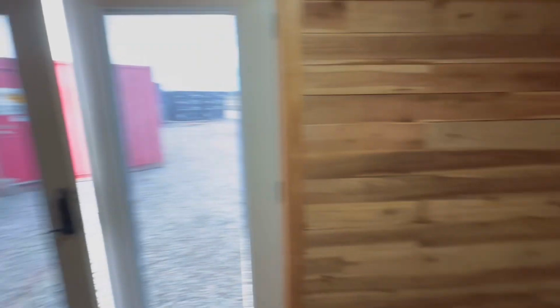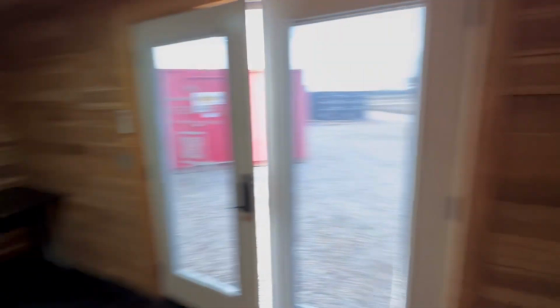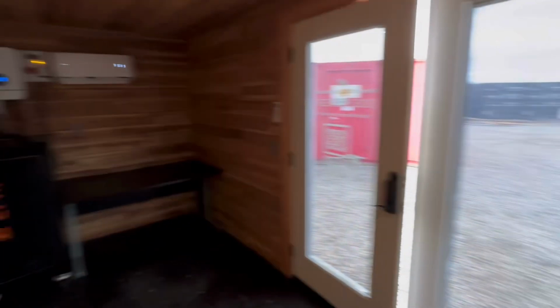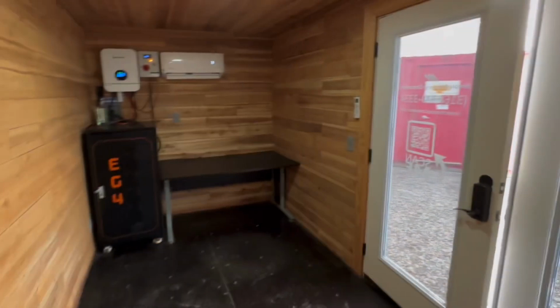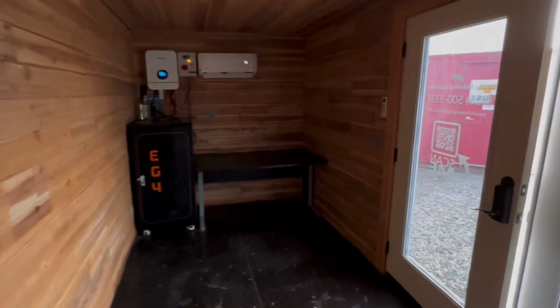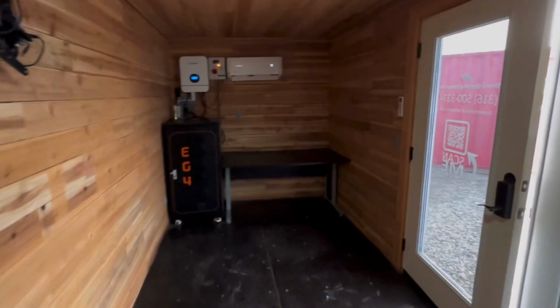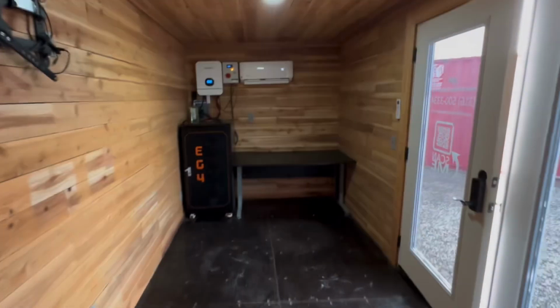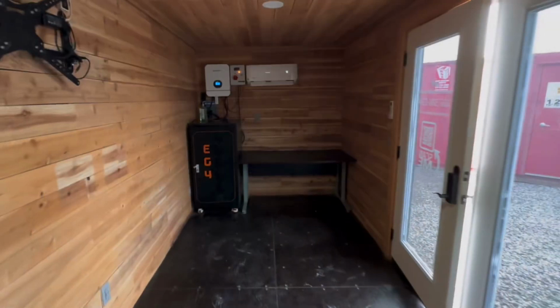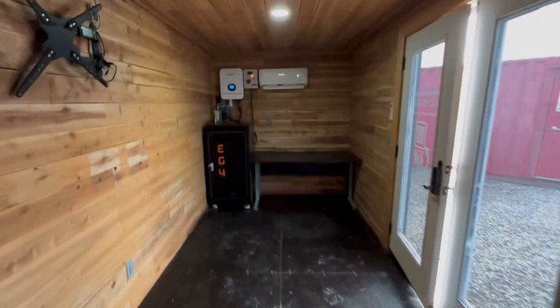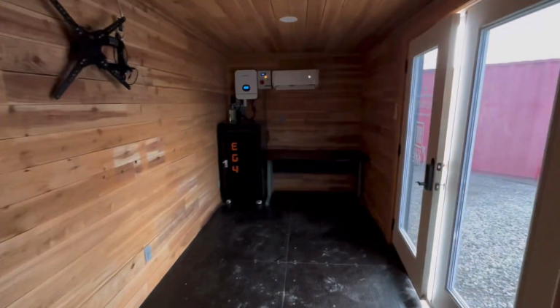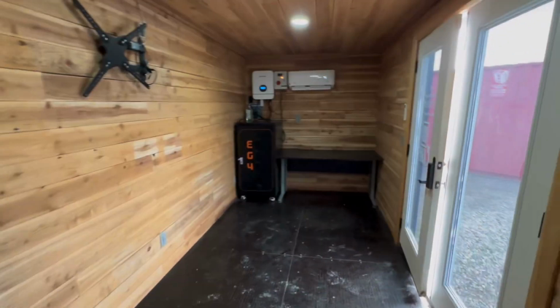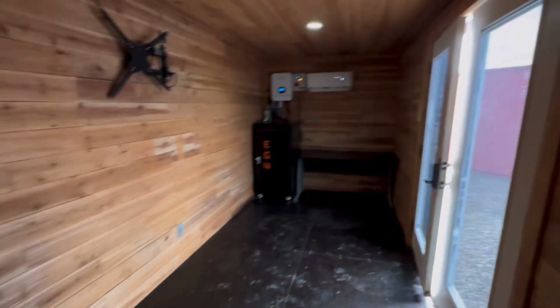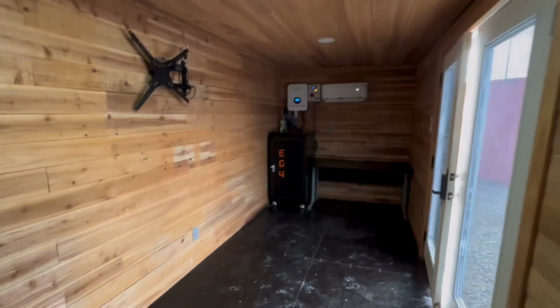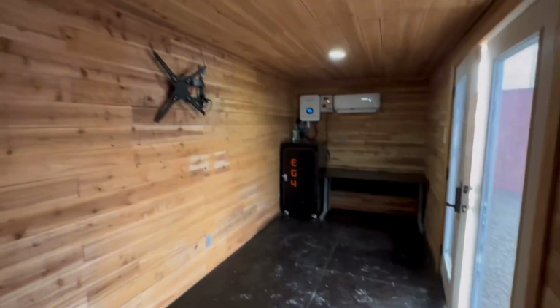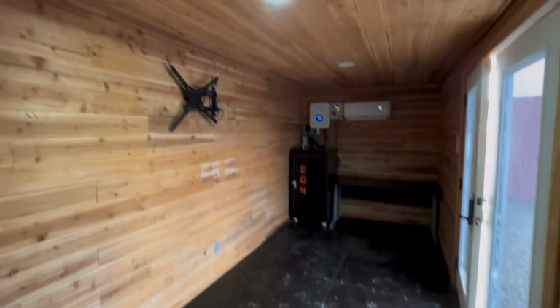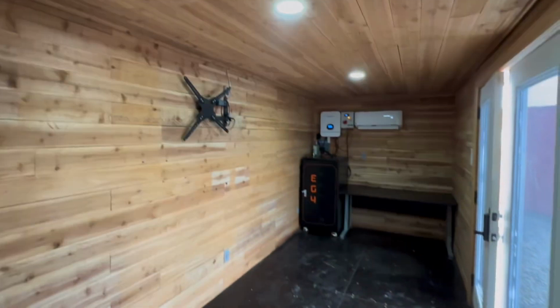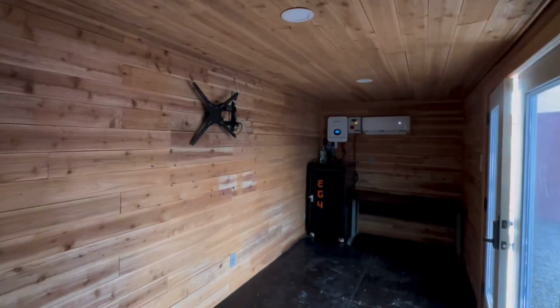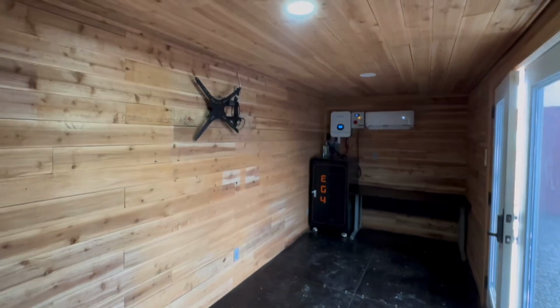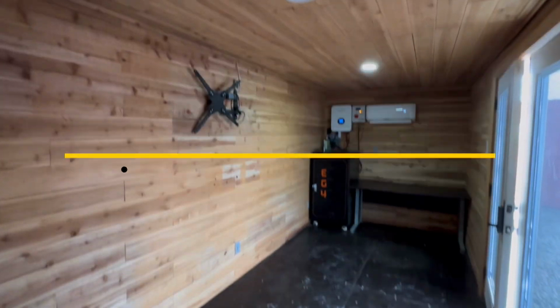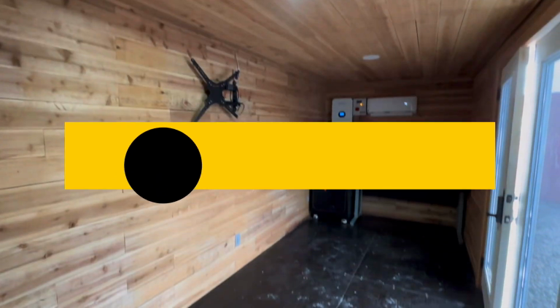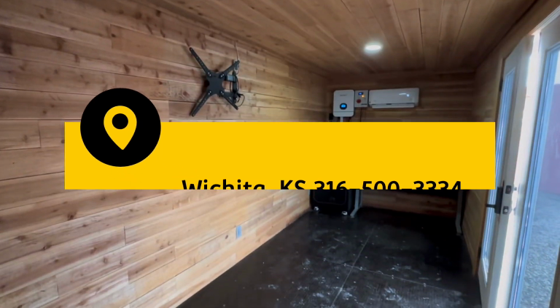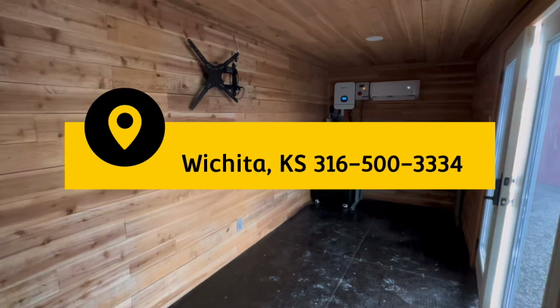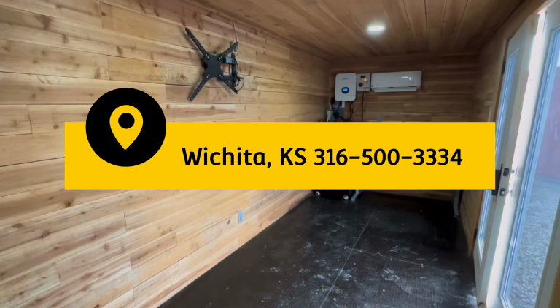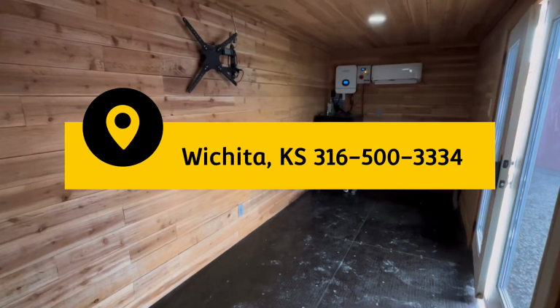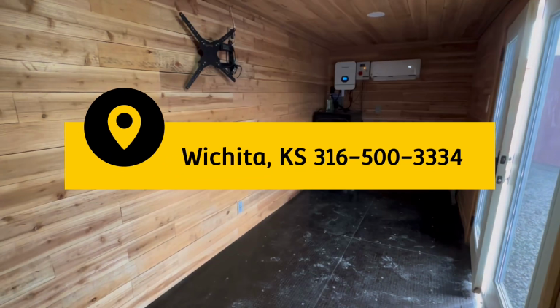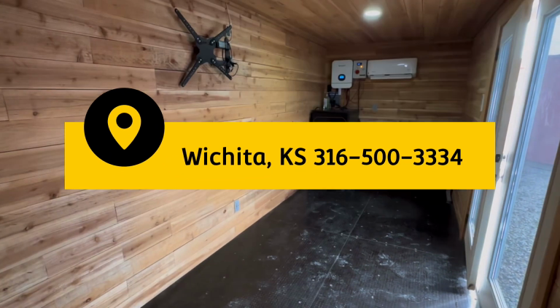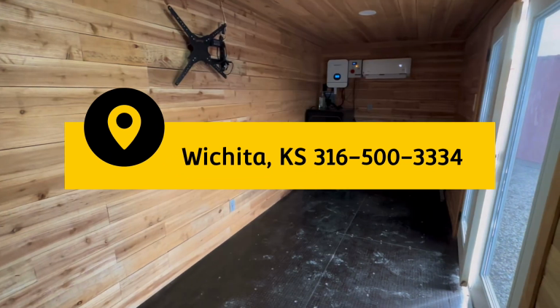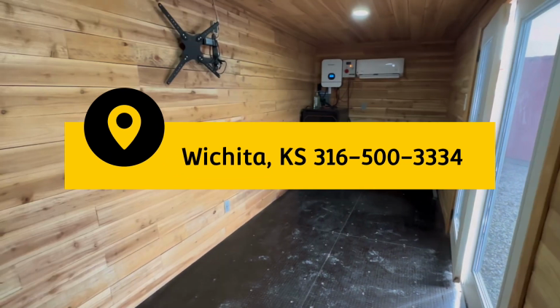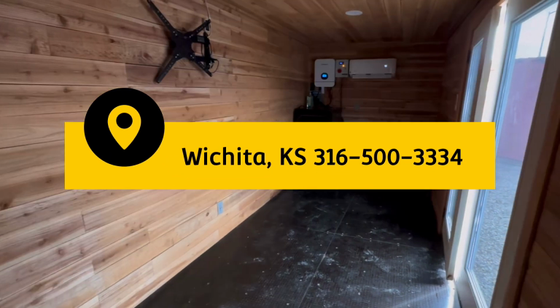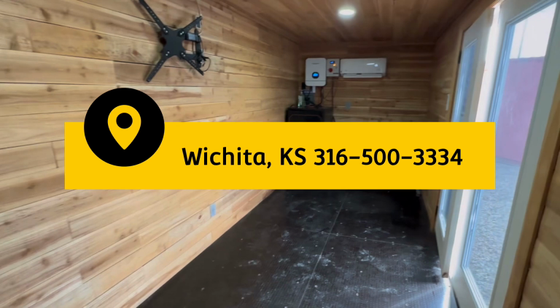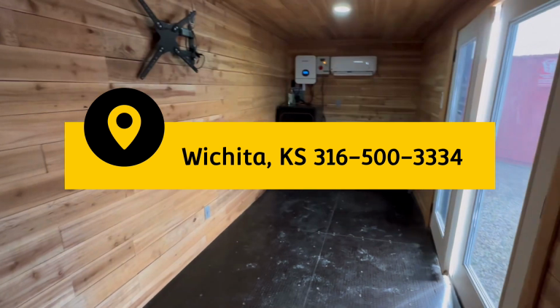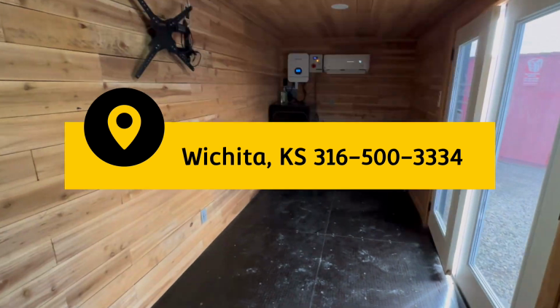Thanks for watching. I think these little solar units are pretty cool. We just got to get everybody on board with using solar power. Thanks for watching.